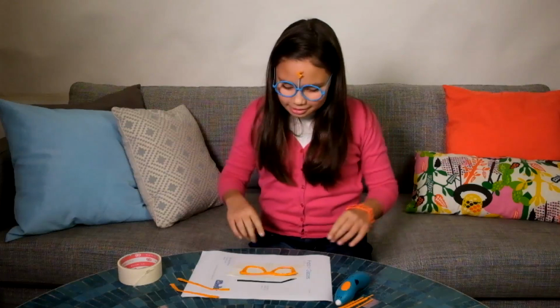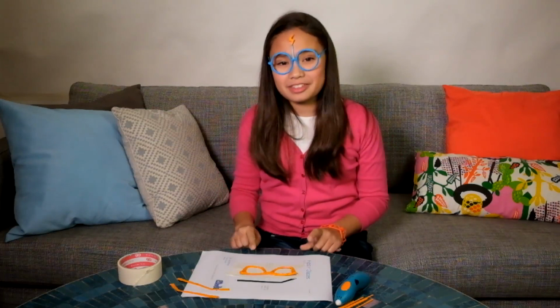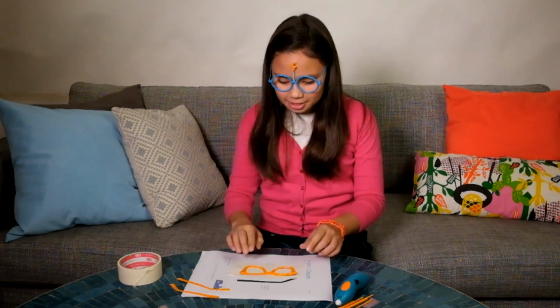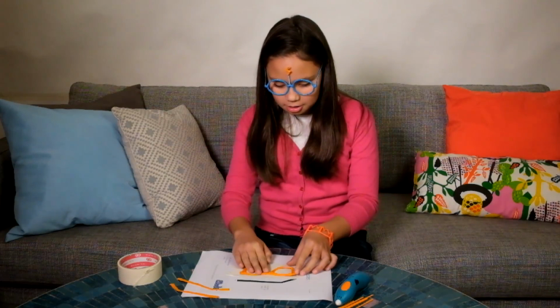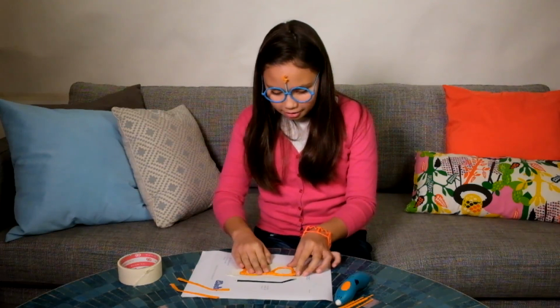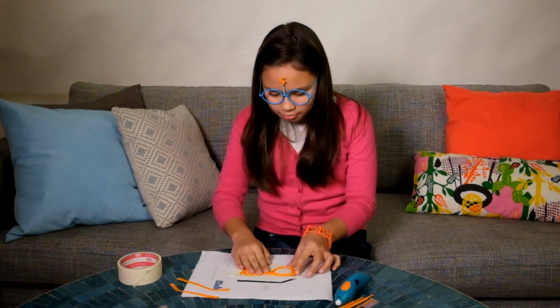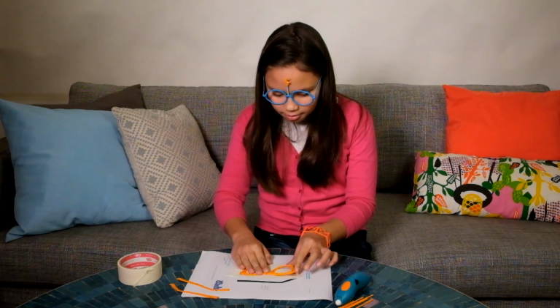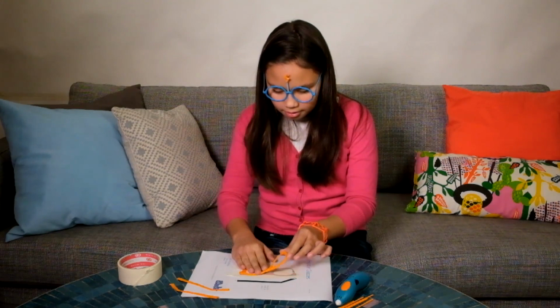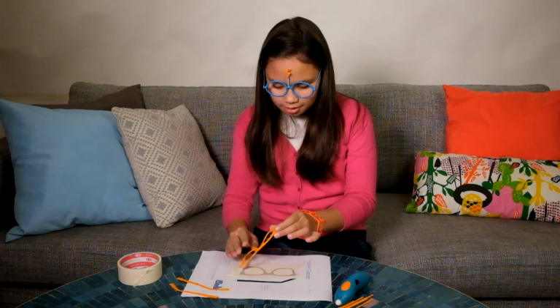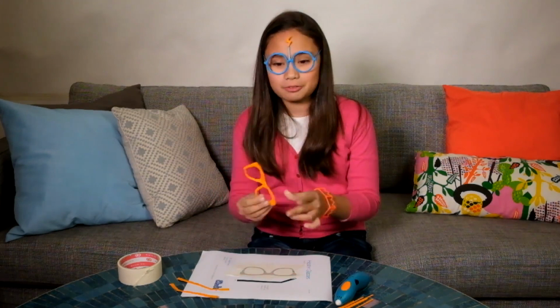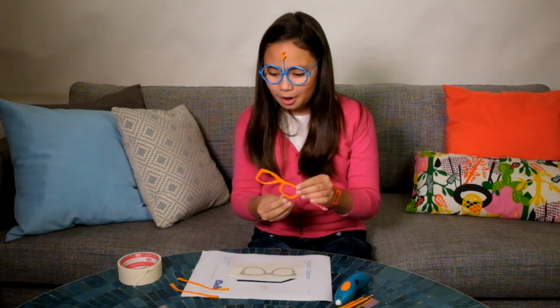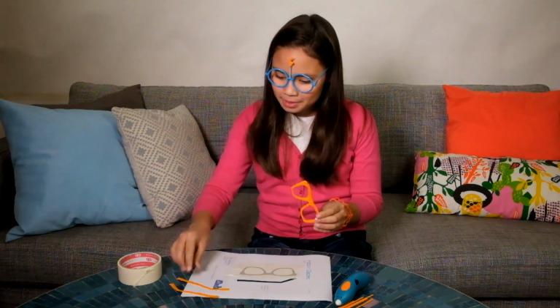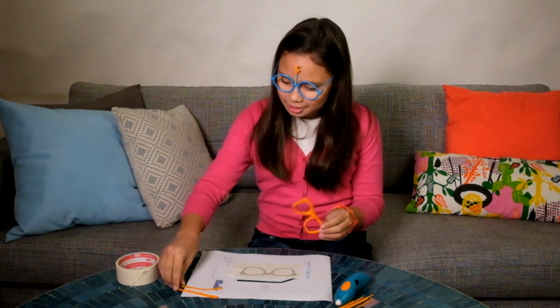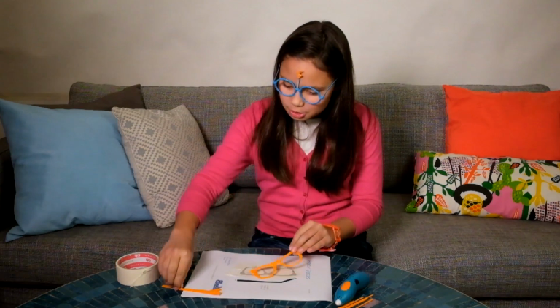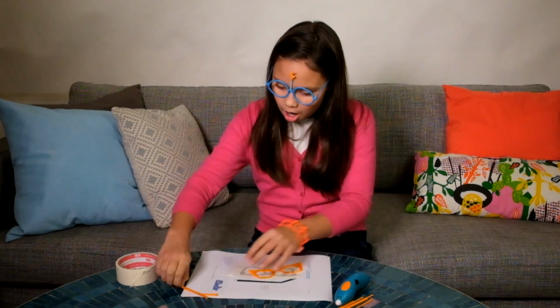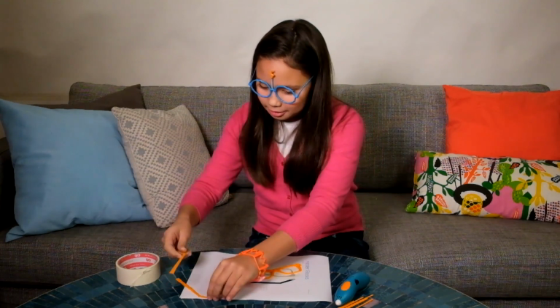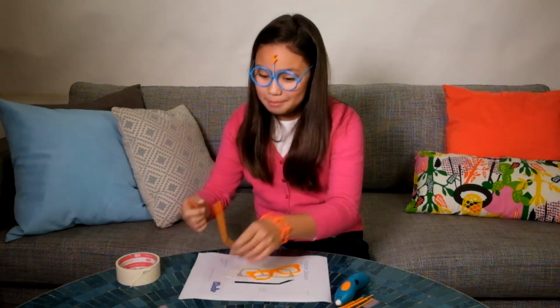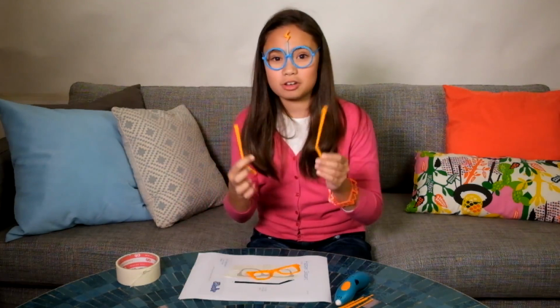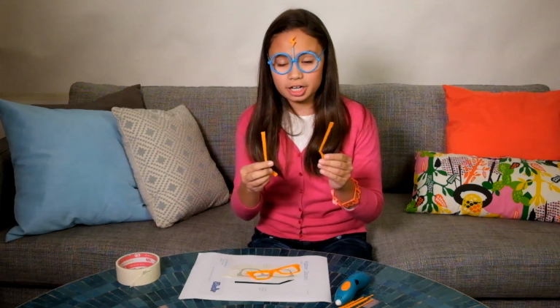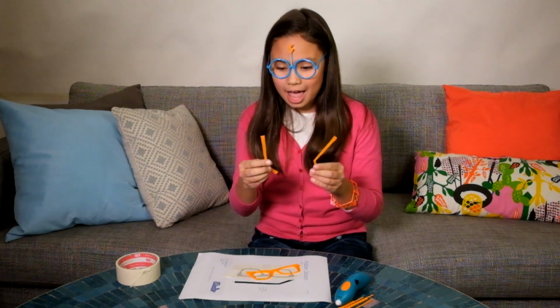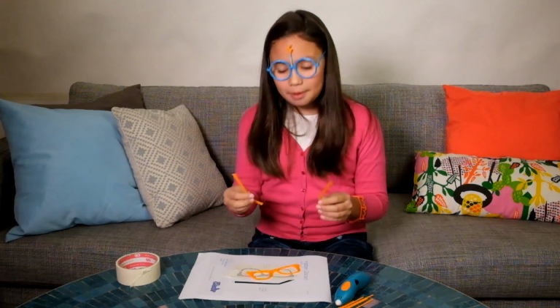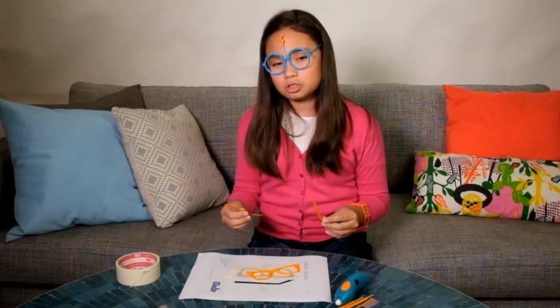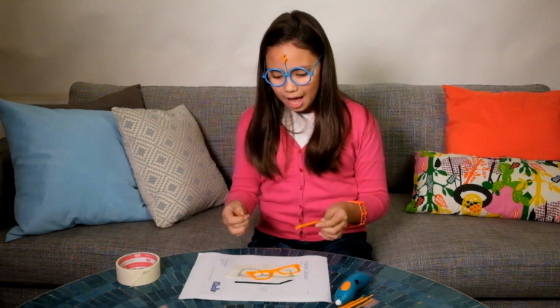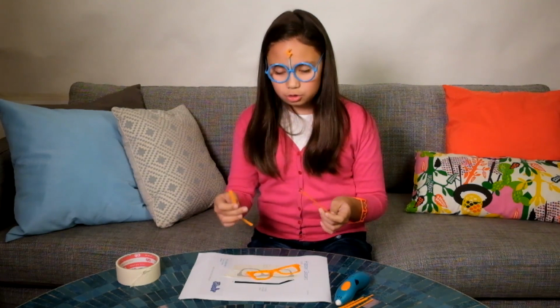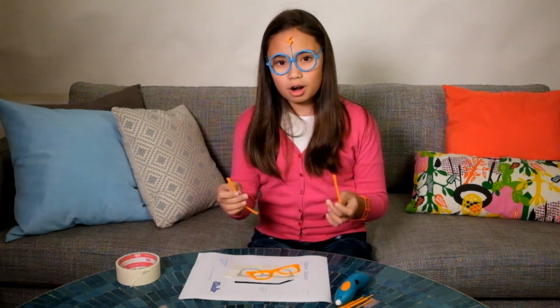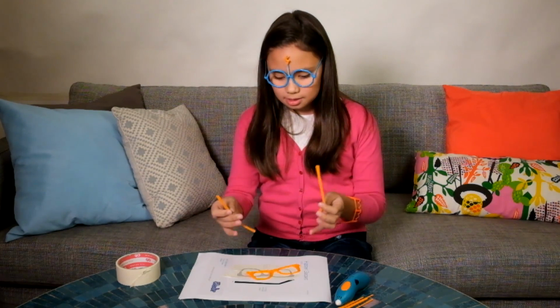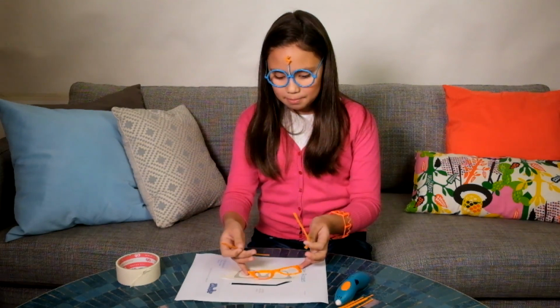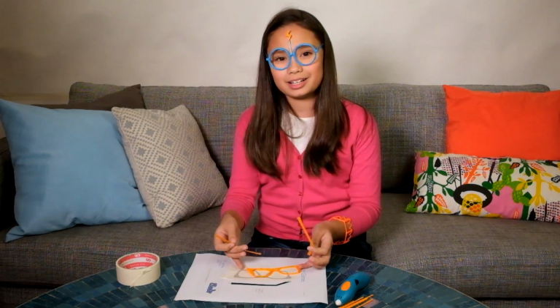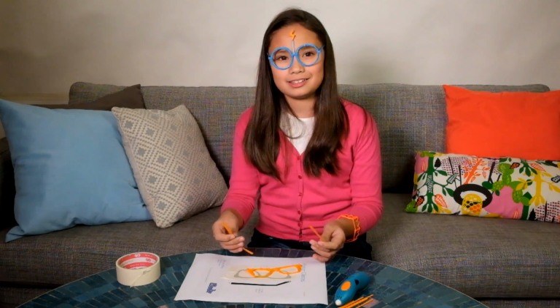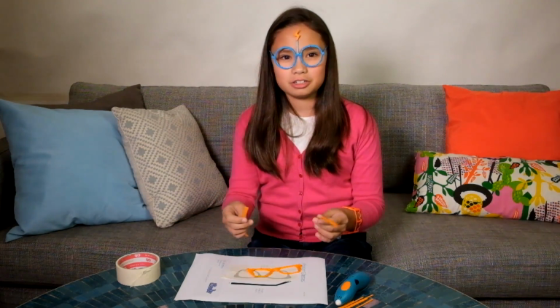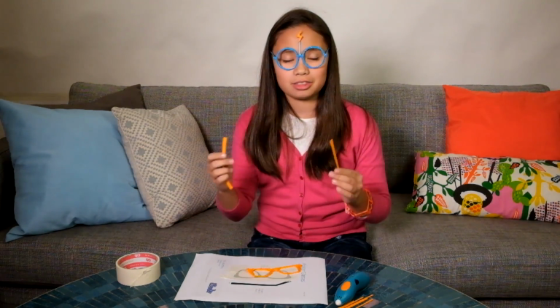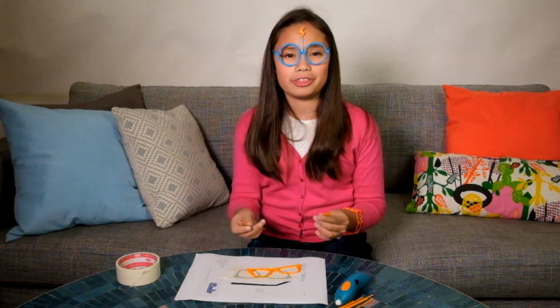So now that it's finished, I'll just peel it off. Comes up really well. And here are two arms — I made this earlier. And now I'm going to show you how to join the arms to the main part of the glasses to create the full thing.